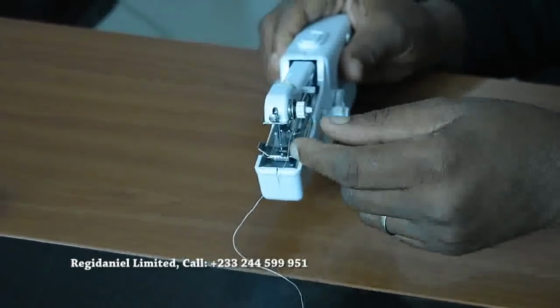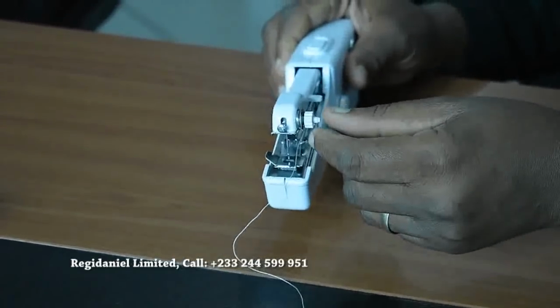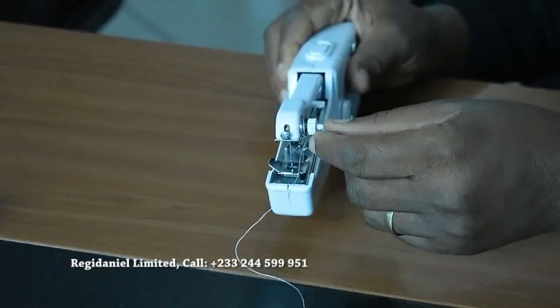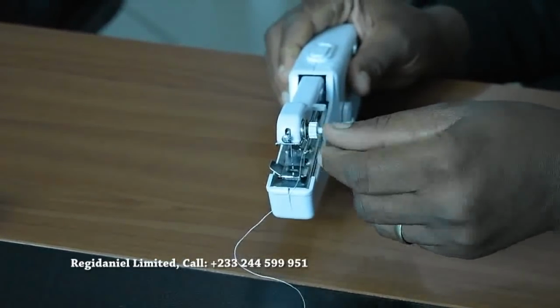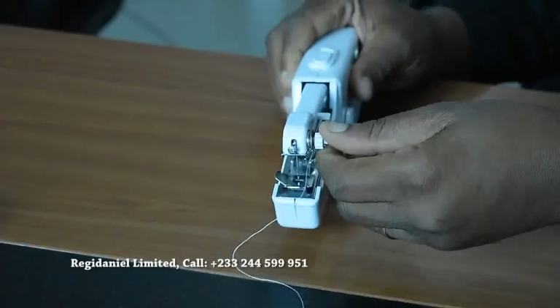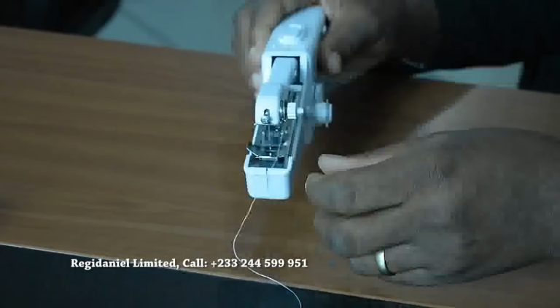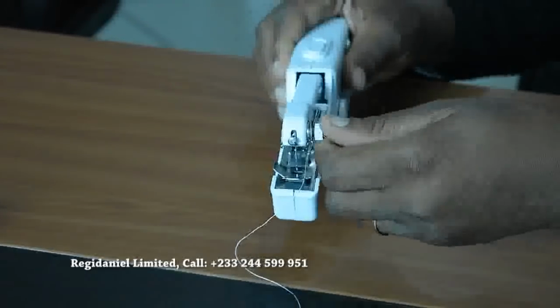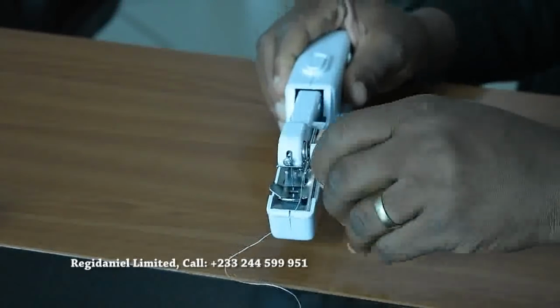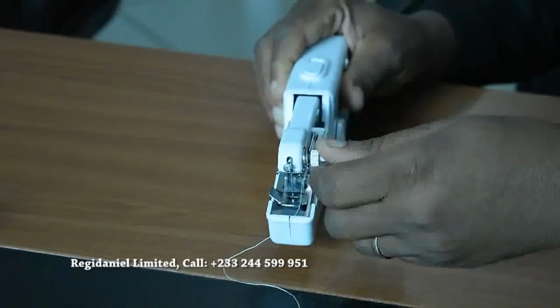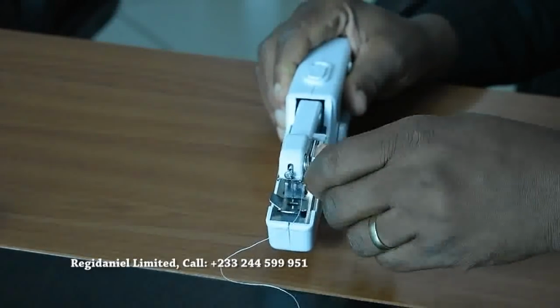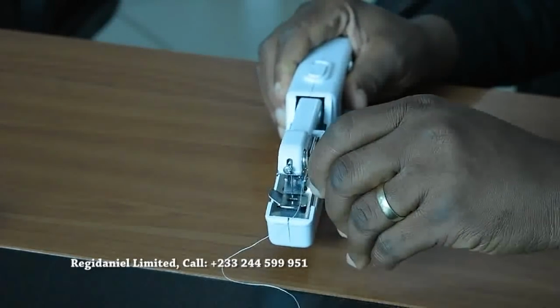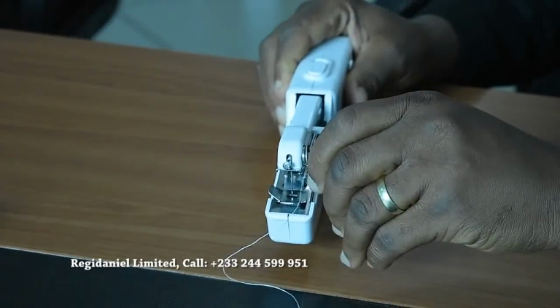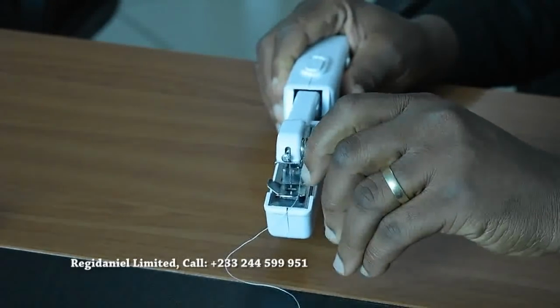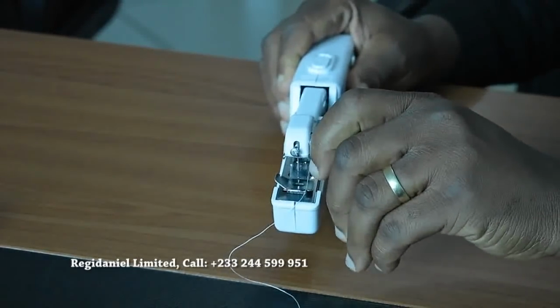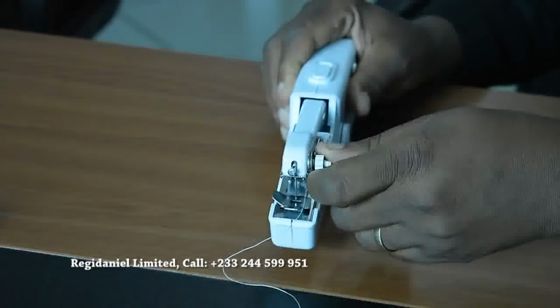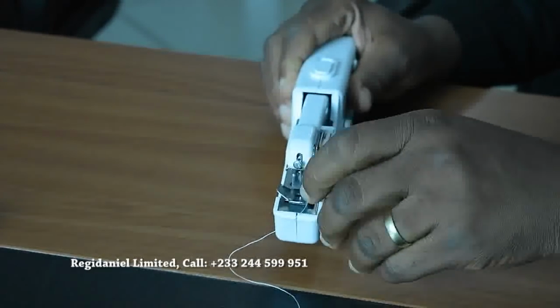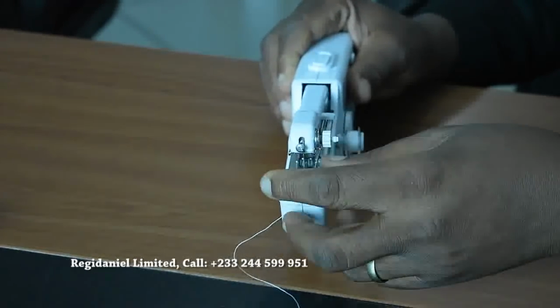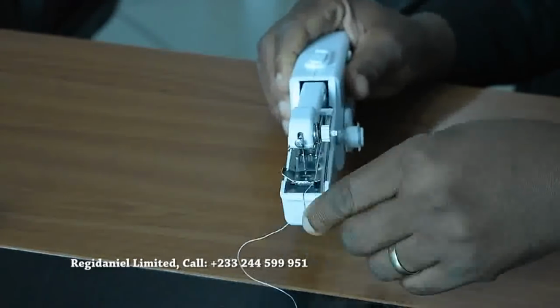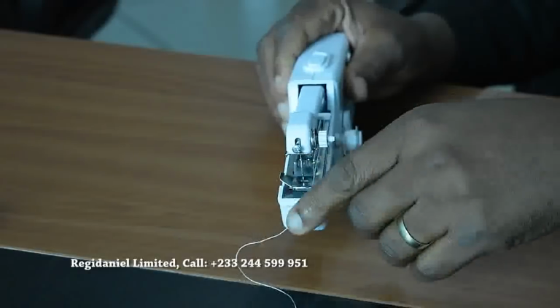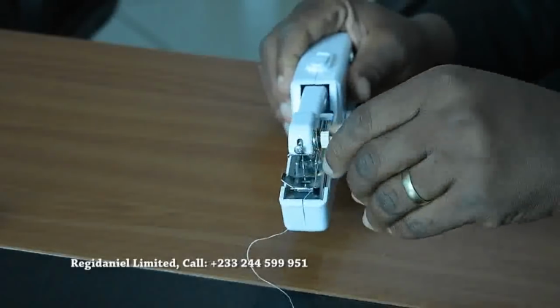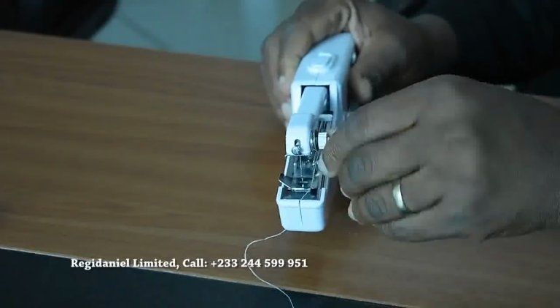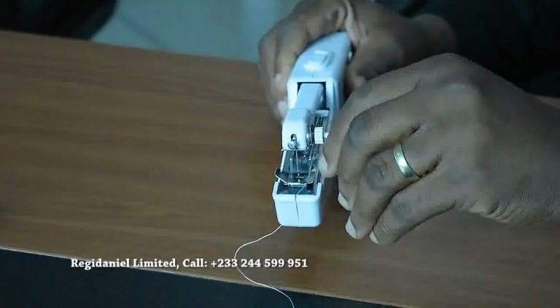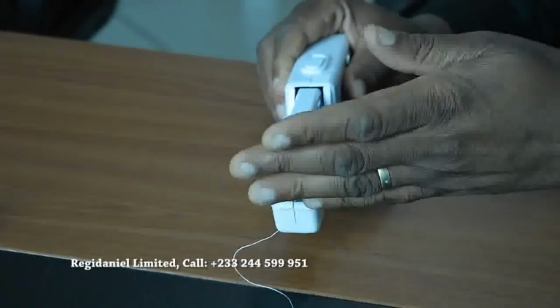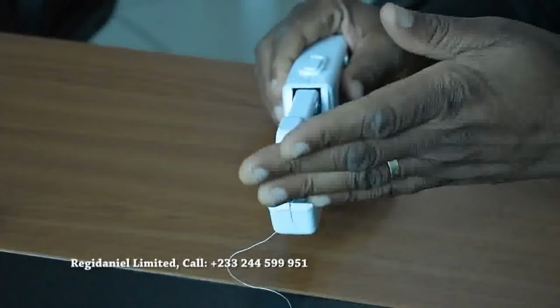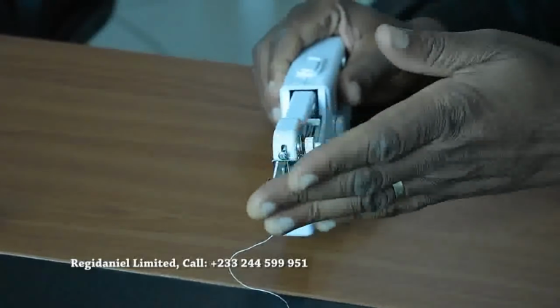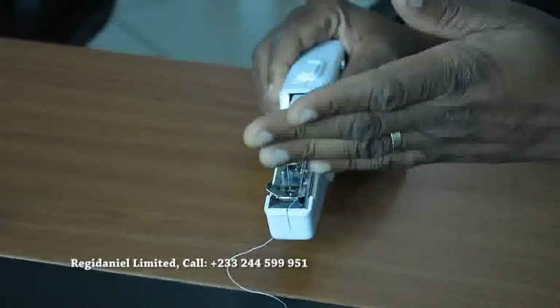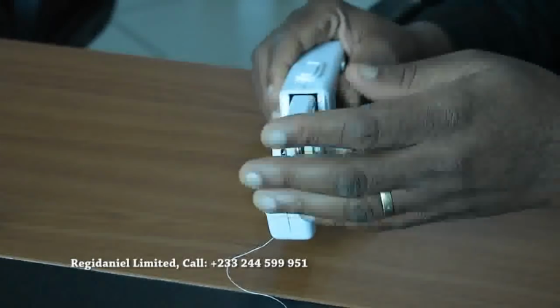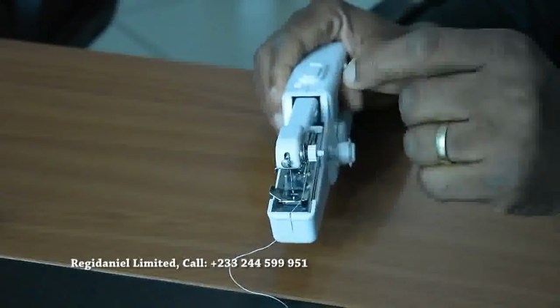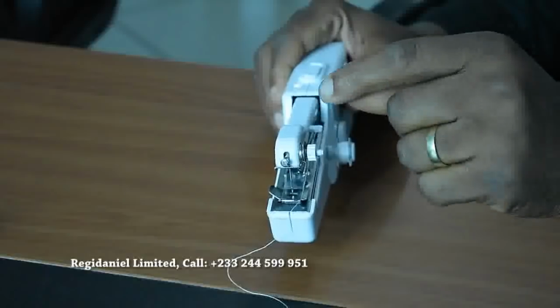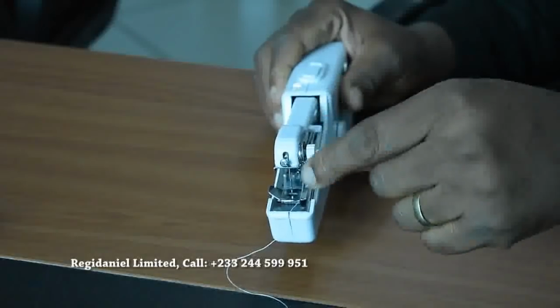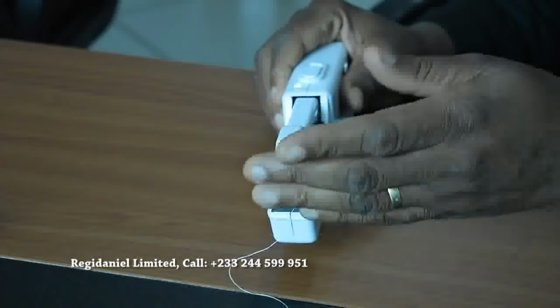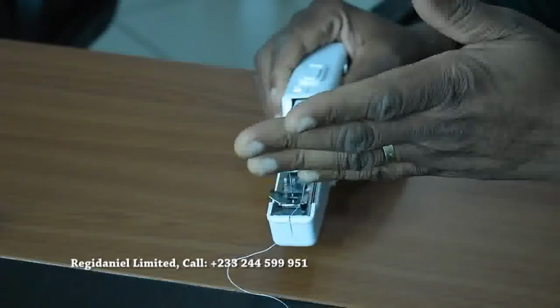The tension dial controls whether the stitch is too loose or too tight. If it is too loose, you turn it to the right. If it's too tight, you turn it to the left. While you are sewing, this is what you use to control the thickness, the size, the spacing, and all that.